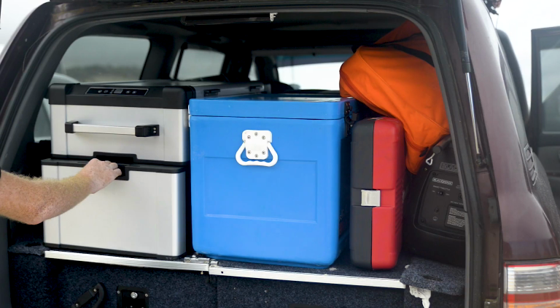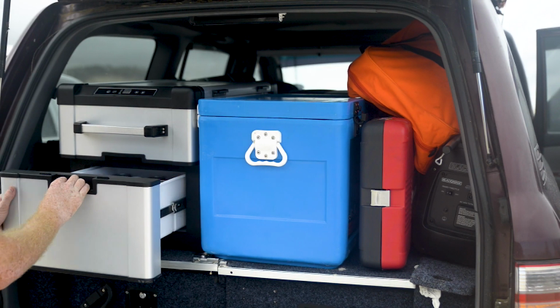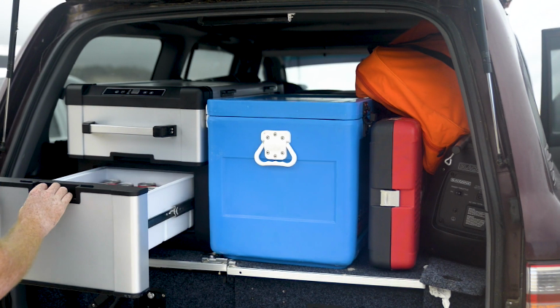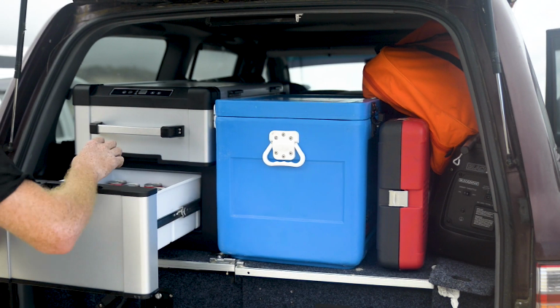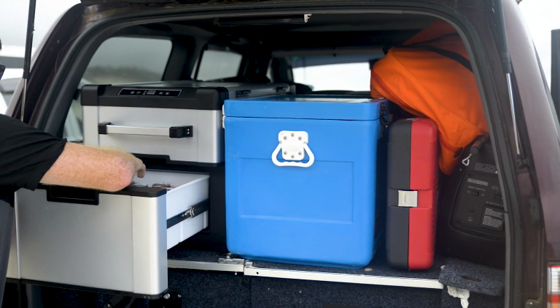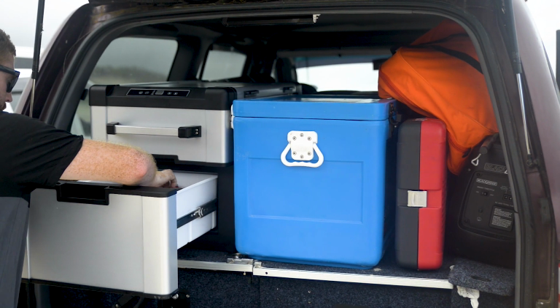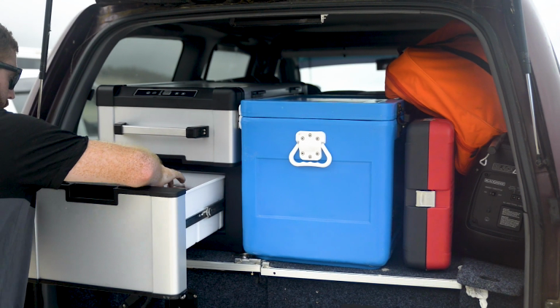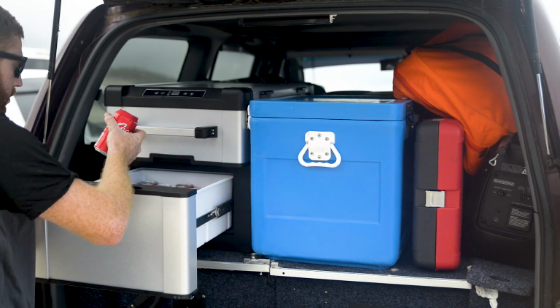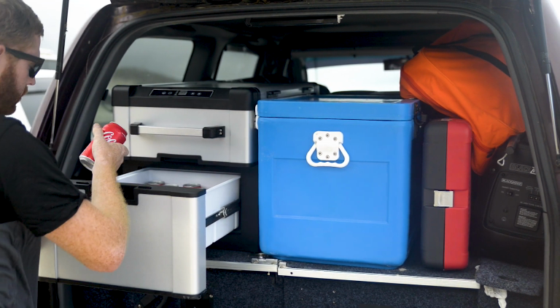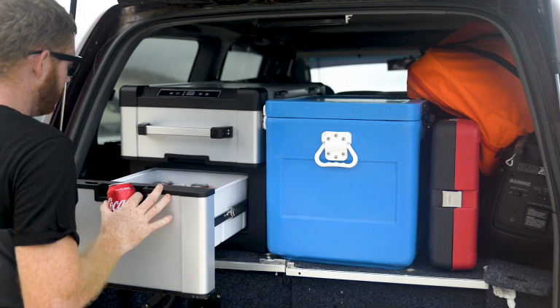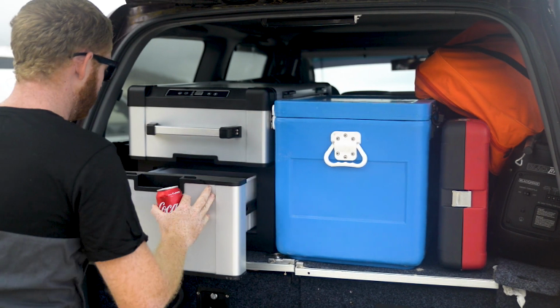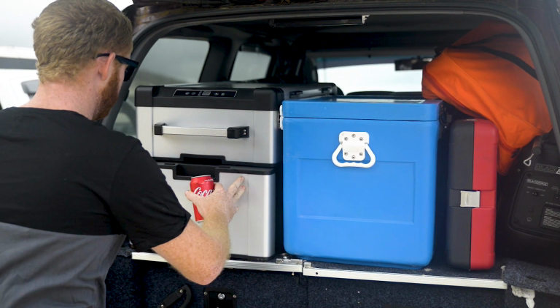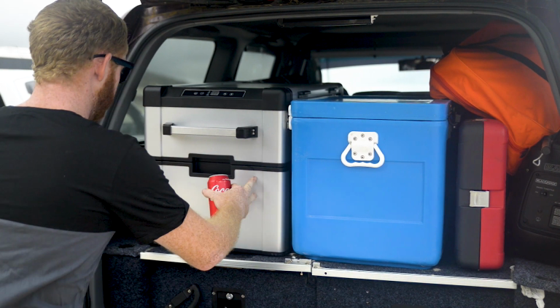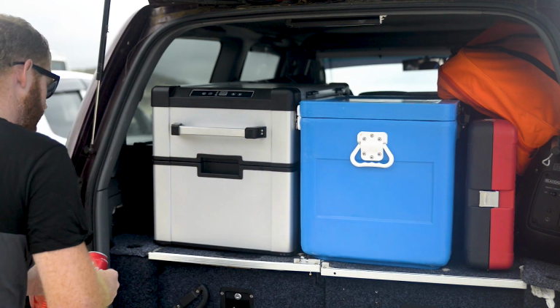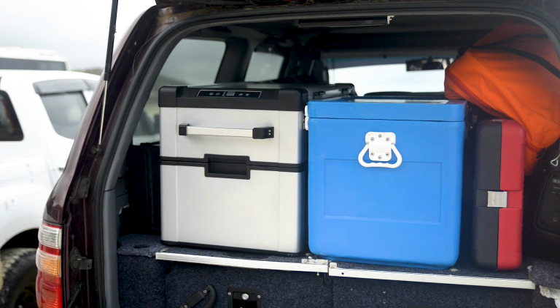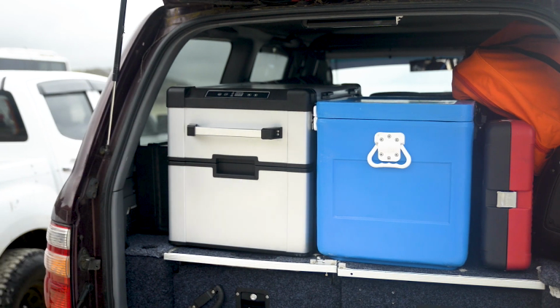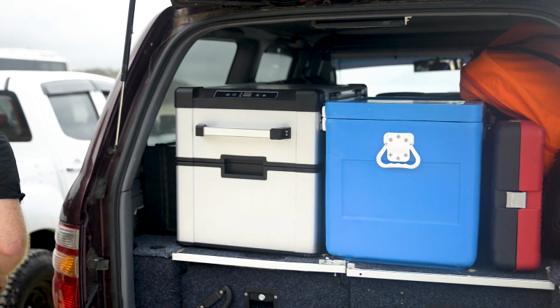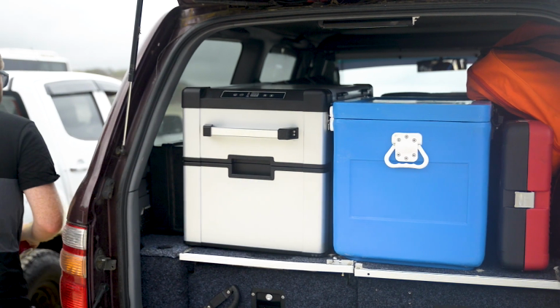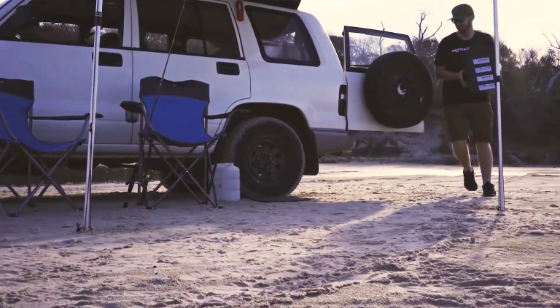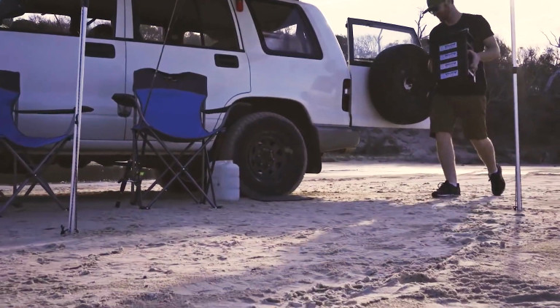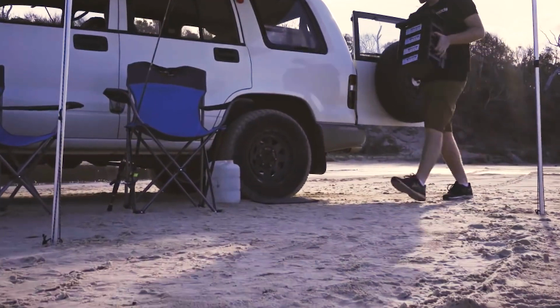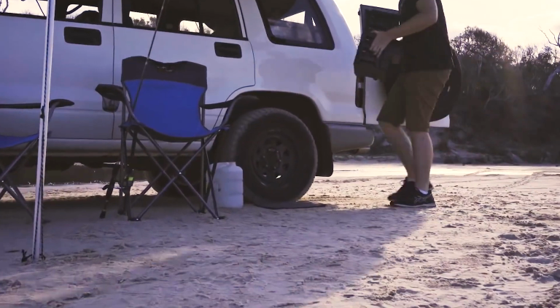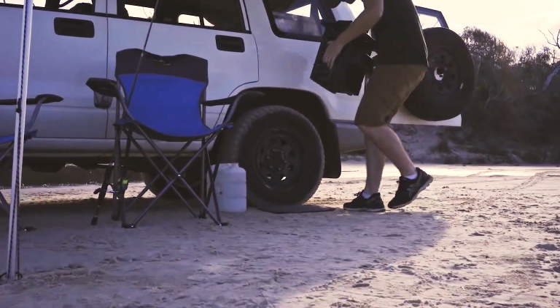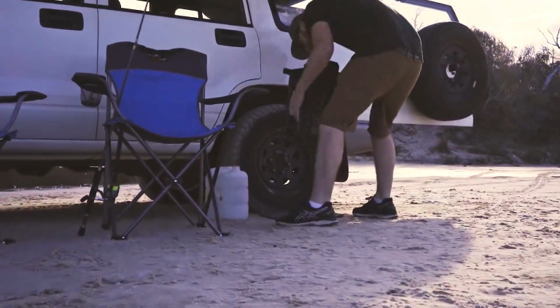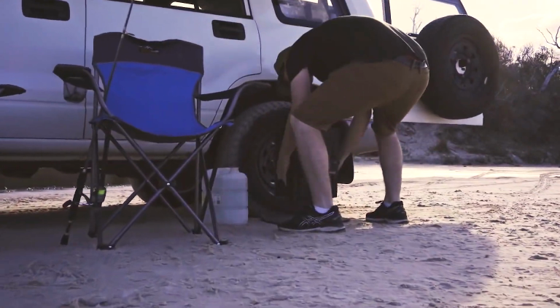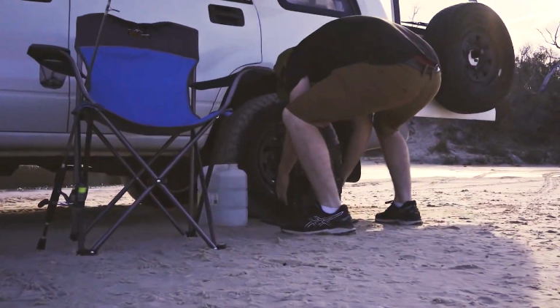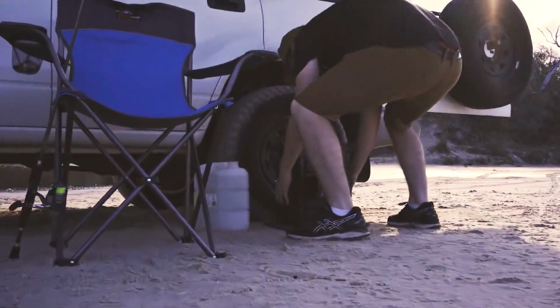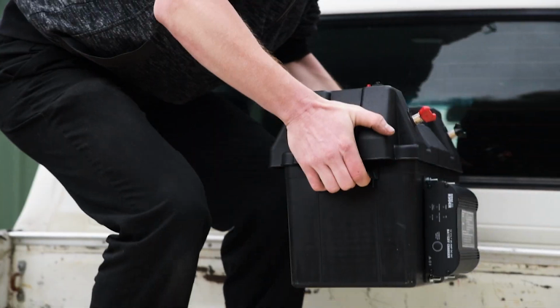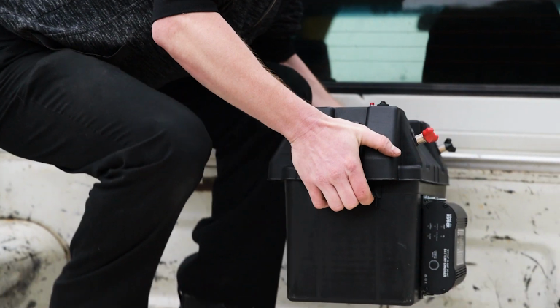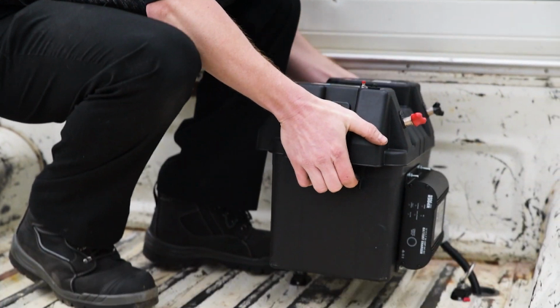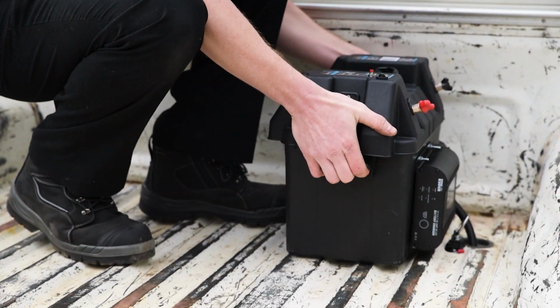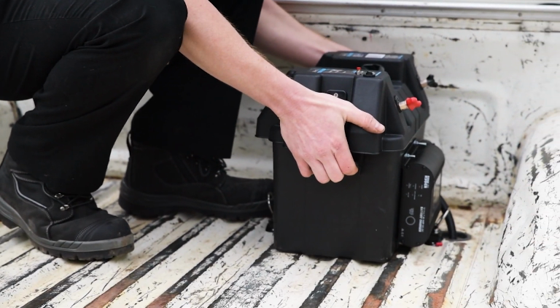So, you'd like an extra battery to power your camping adventures, but there's no space for one under your bonnet, or maybe you just want a completely portable option. A battery box is the answer.